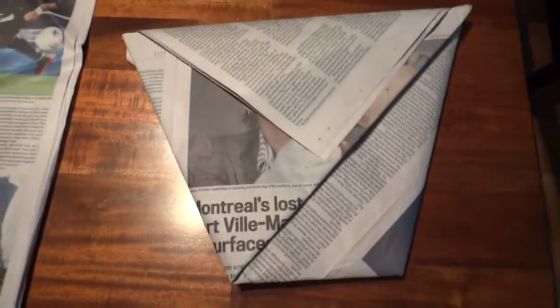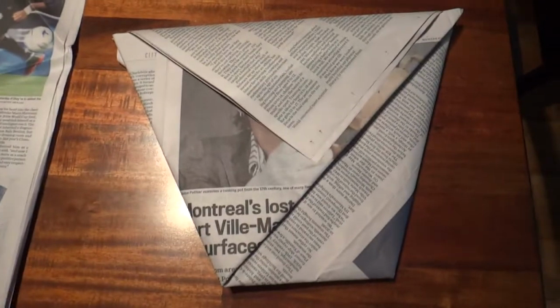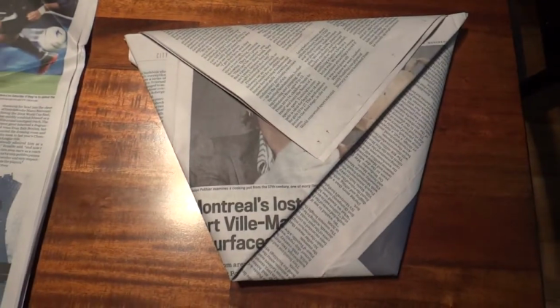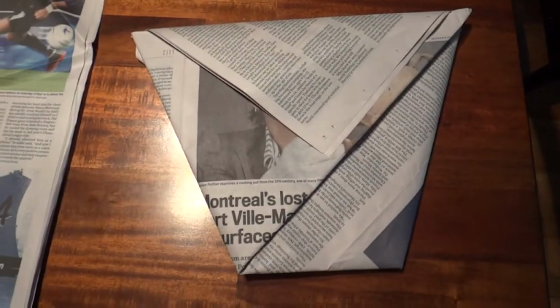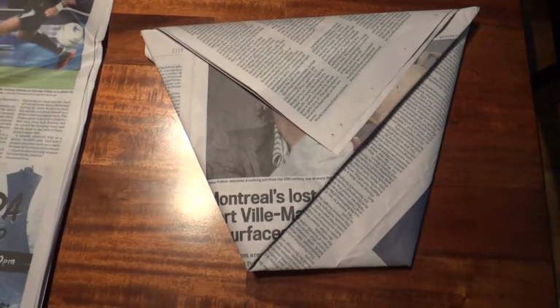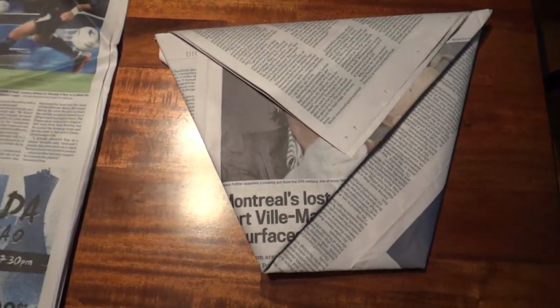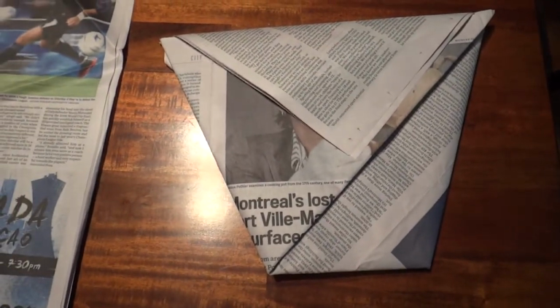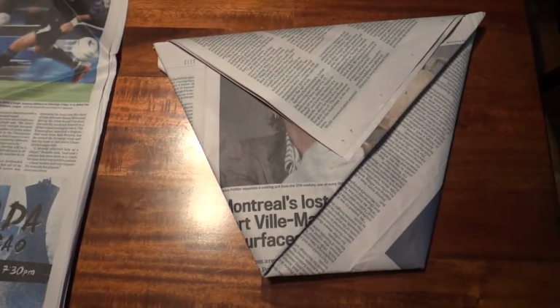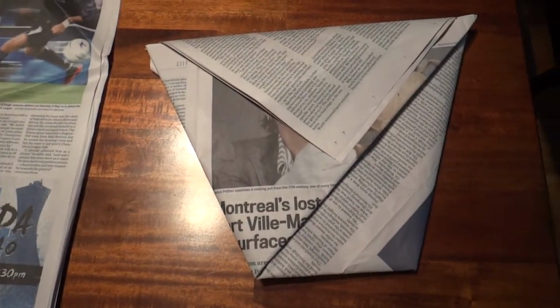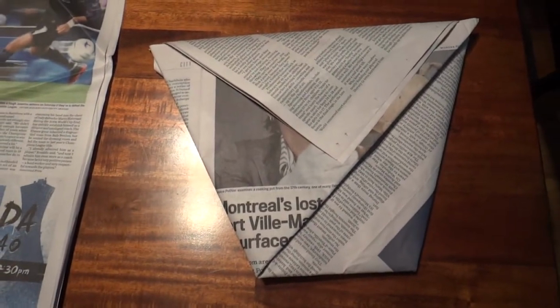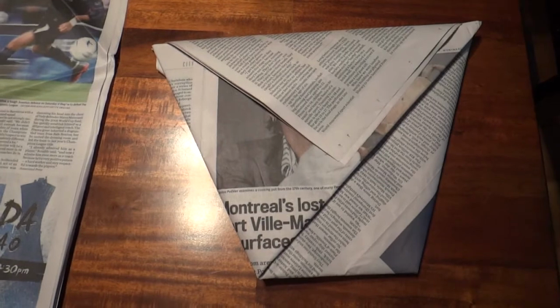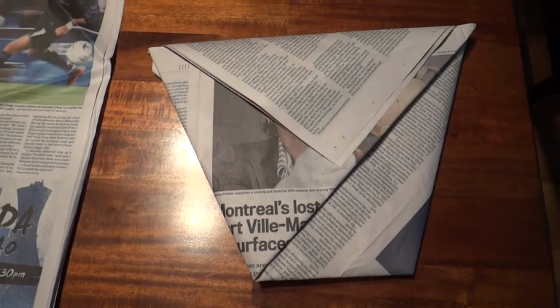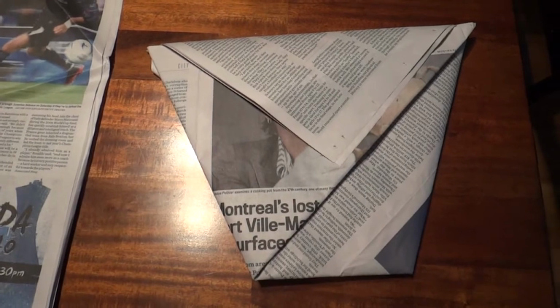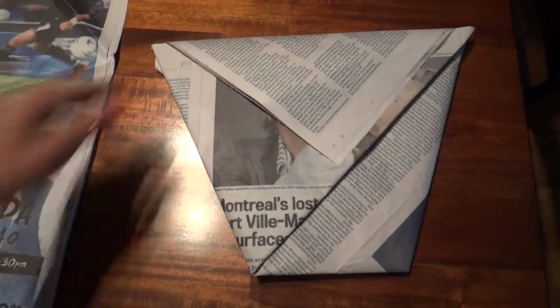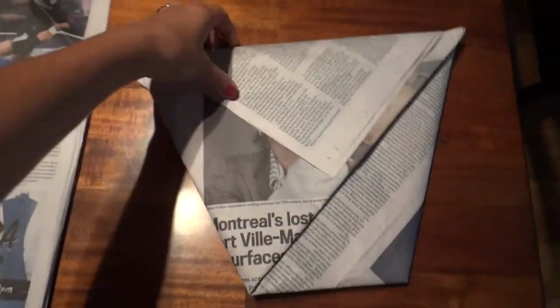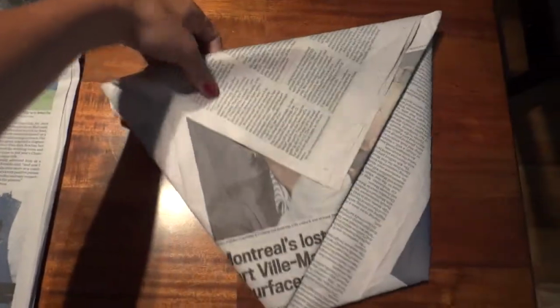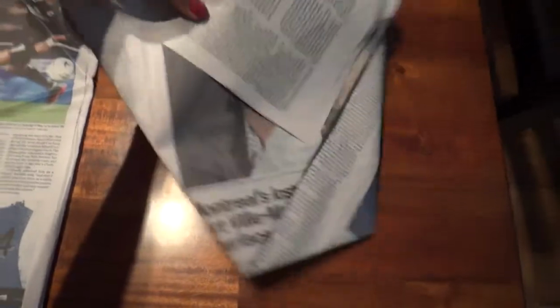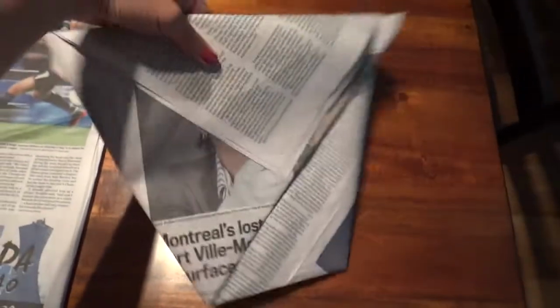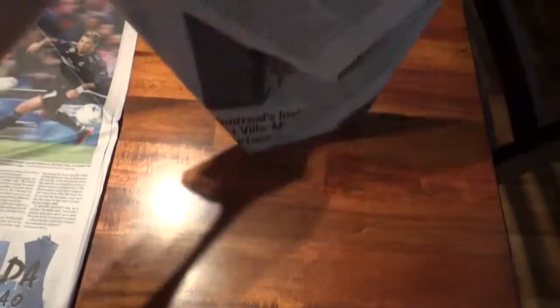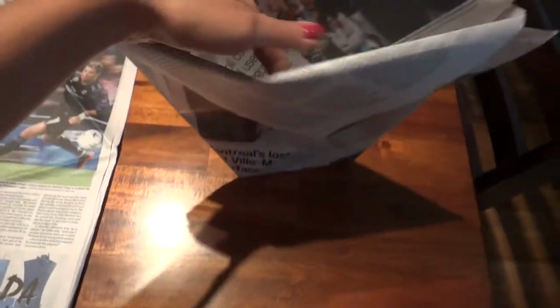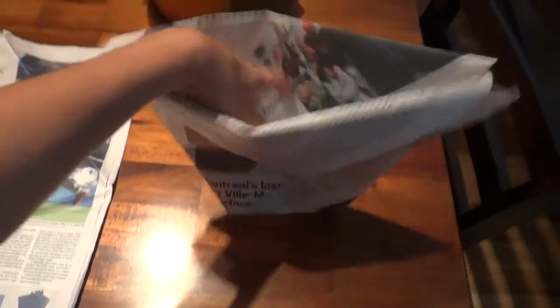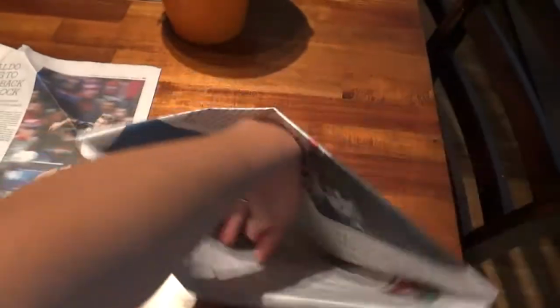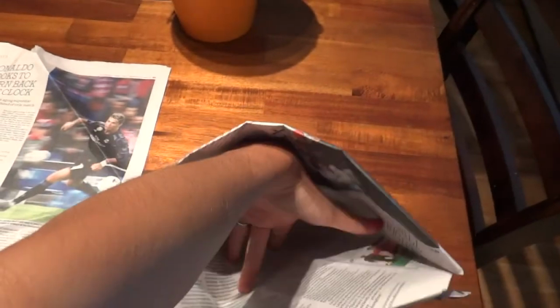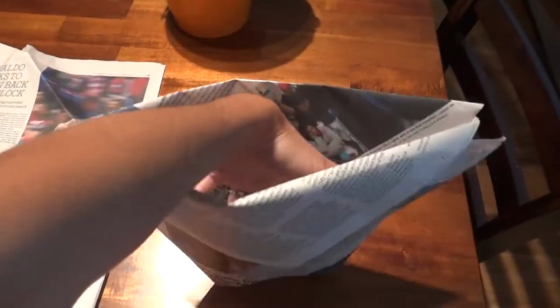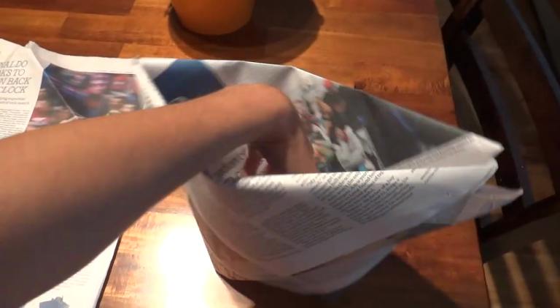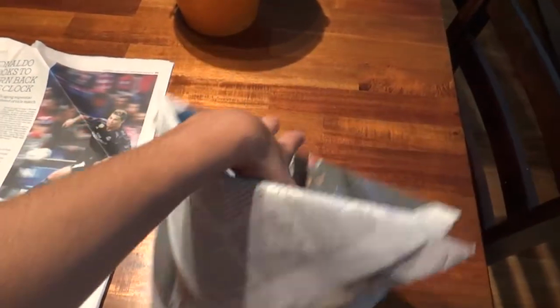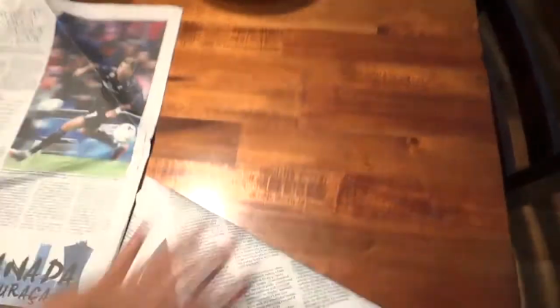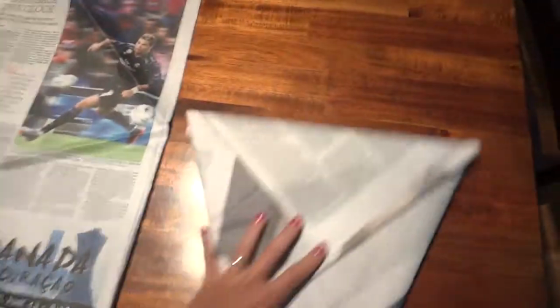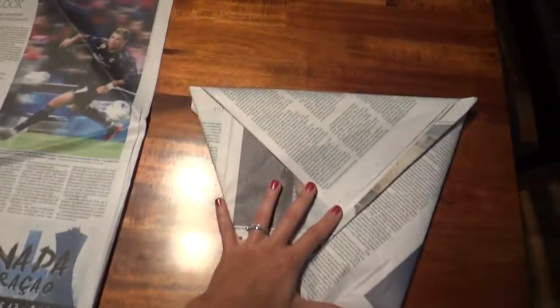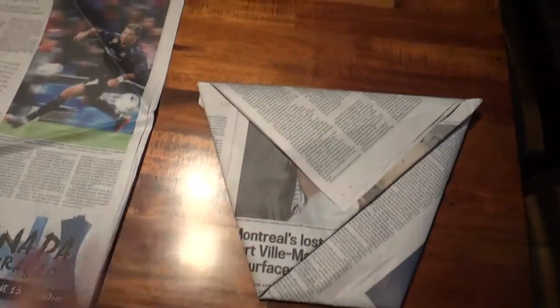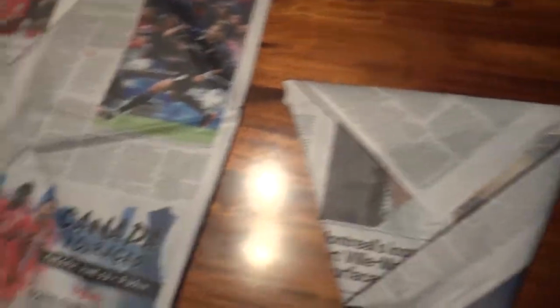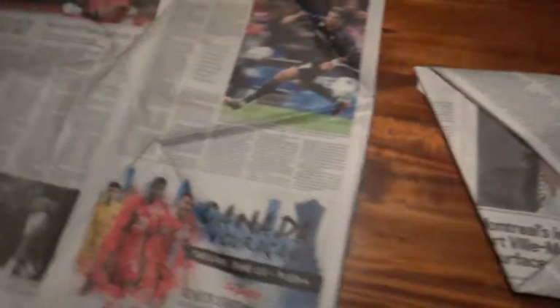Hi everyone, so today I'm going to show you how to fold an origami compost bin liner. This is what the finished product looks like. It's just made with regular newspaper, pops open, and then you can use it to line your compost bin at your home, your kitchen bucket.